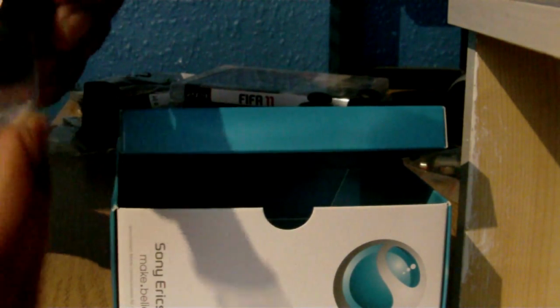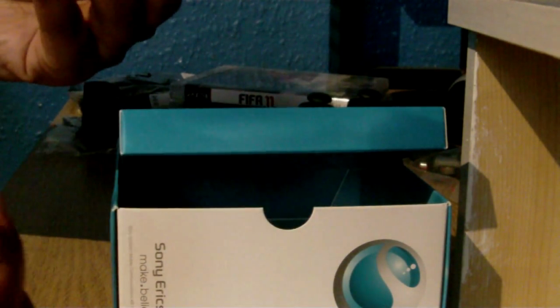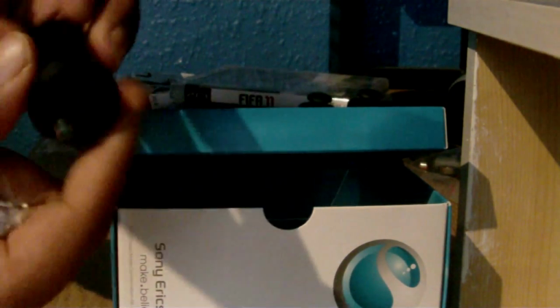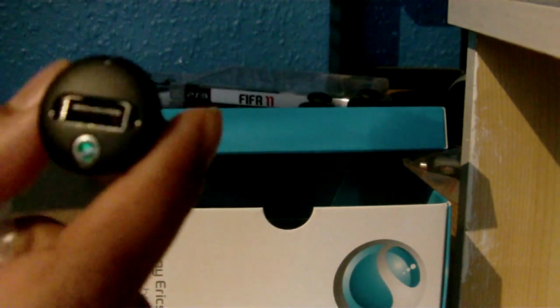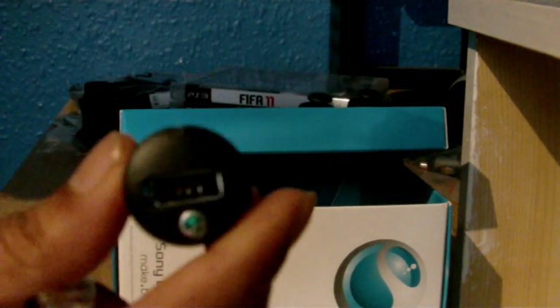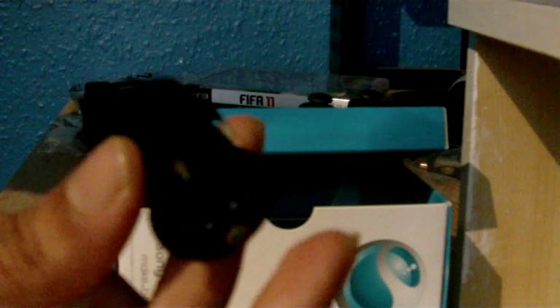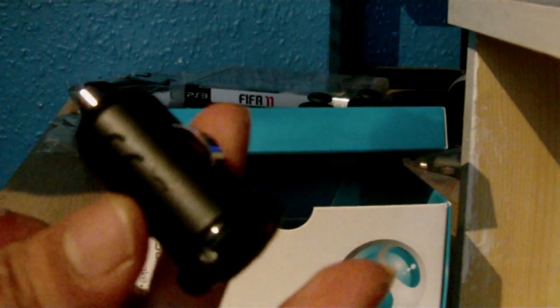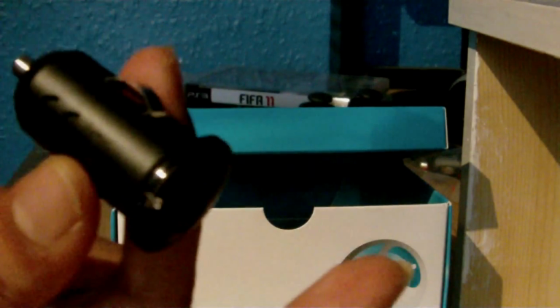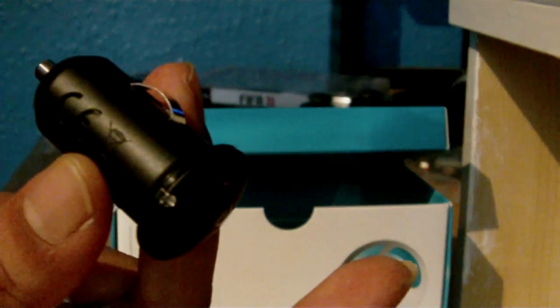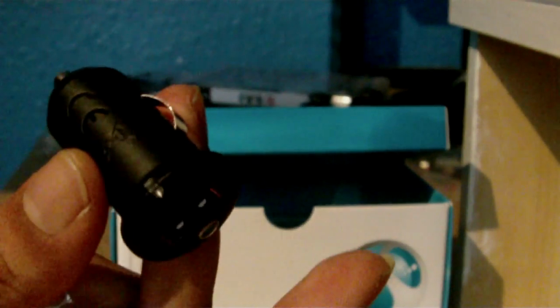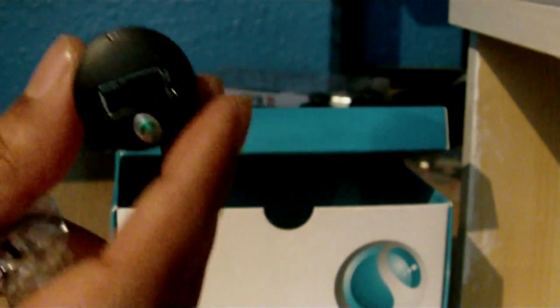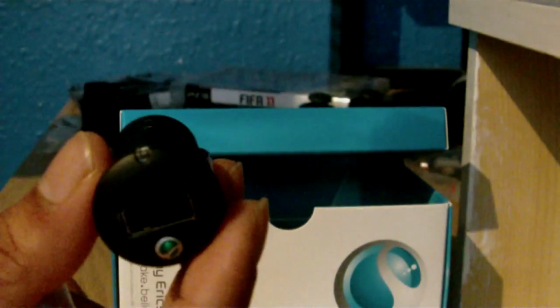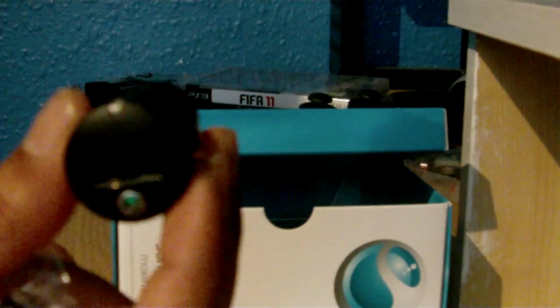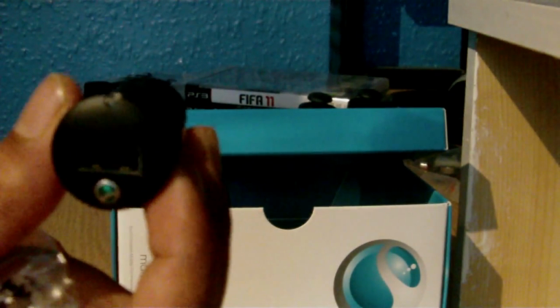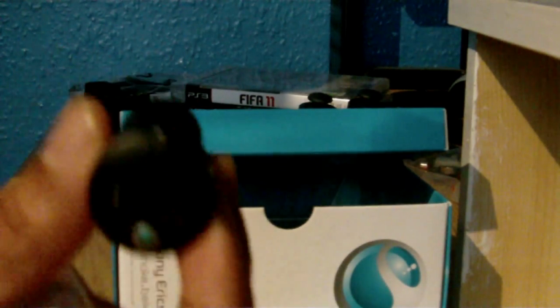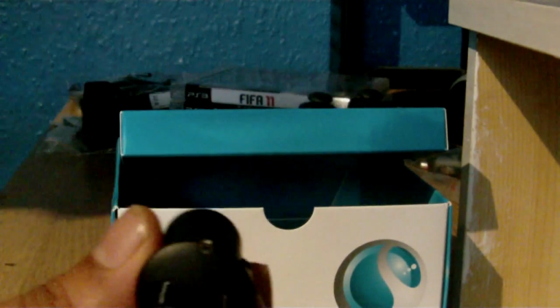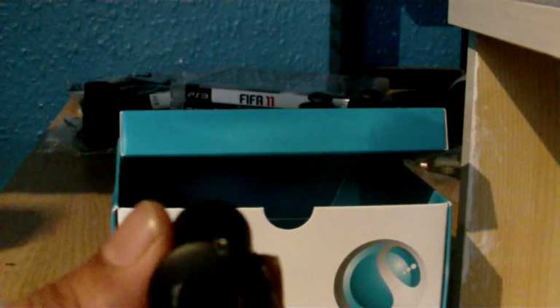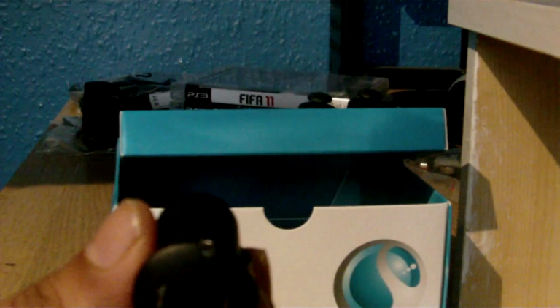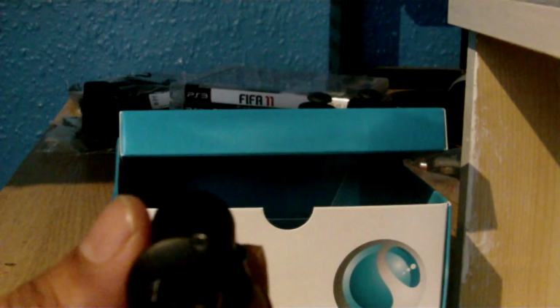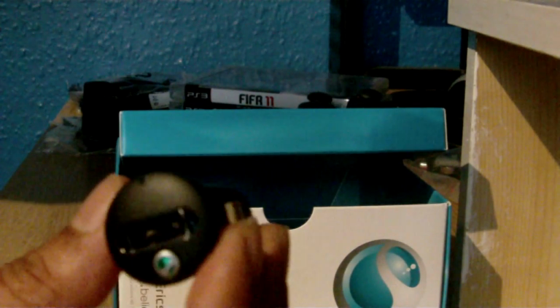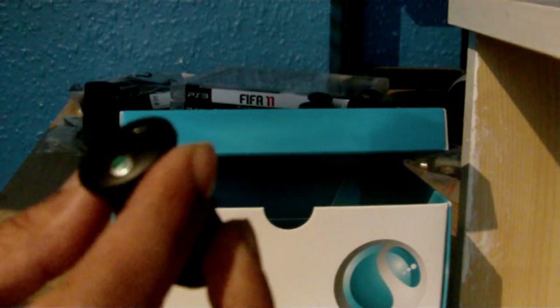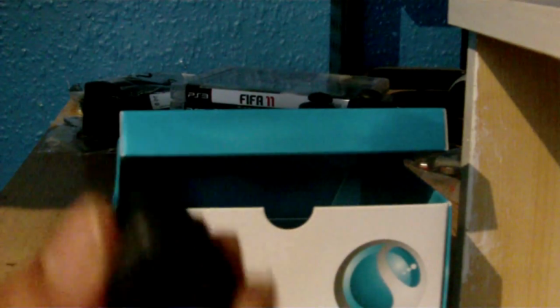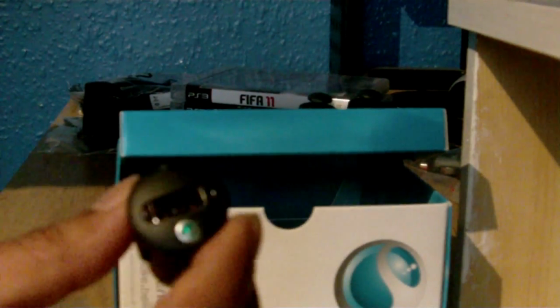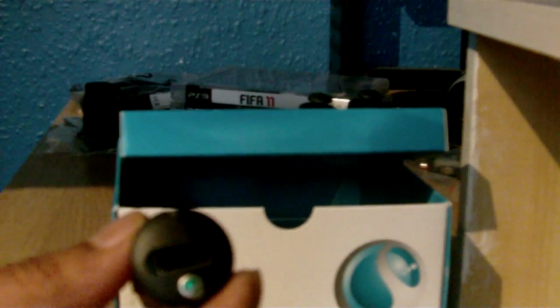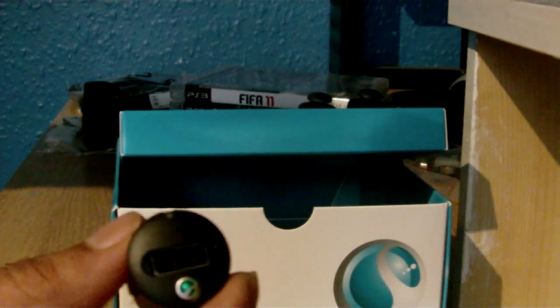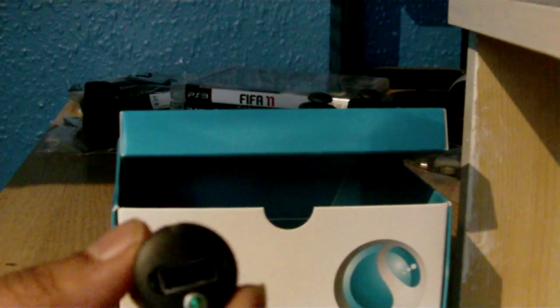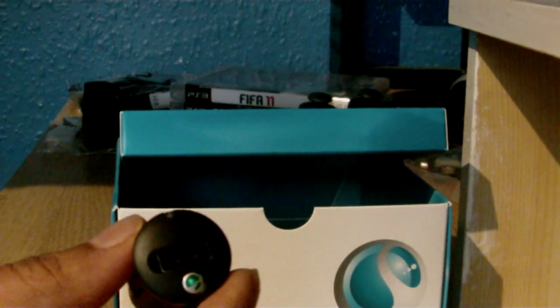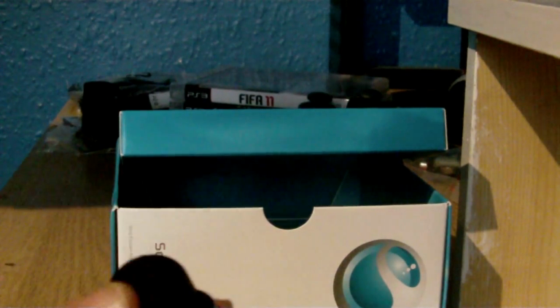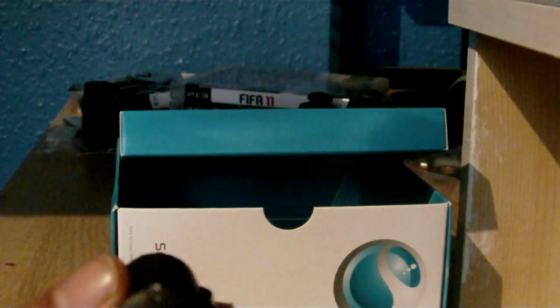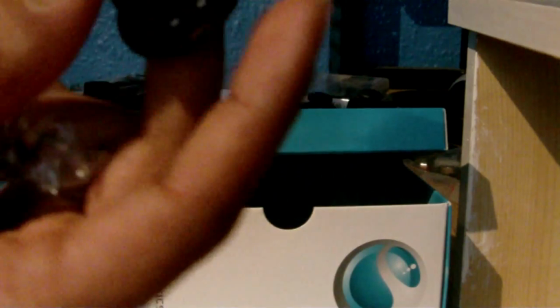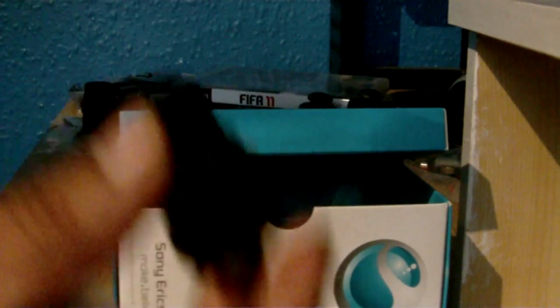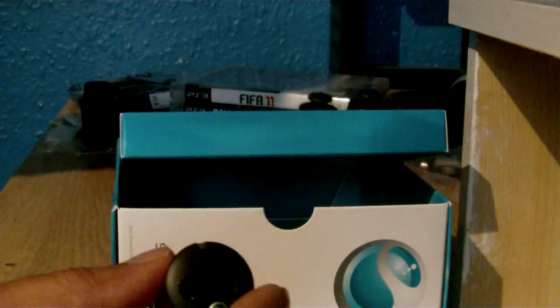And there you go — you've got an official Sony Ericsson car charger in the box. So I'm not sure why you'd actually want to get it from Xpansys with the free gift, because it's just like having two car chargers. But if you've got two cars, probably useful.